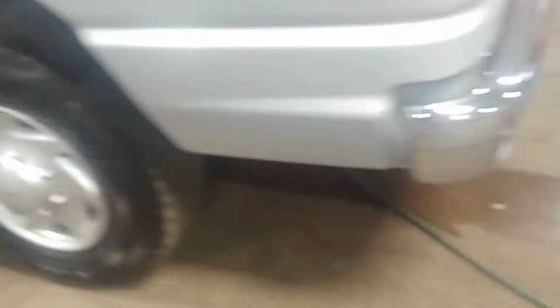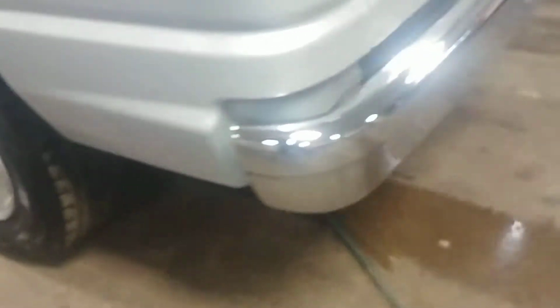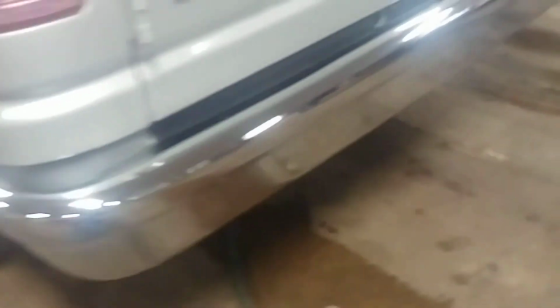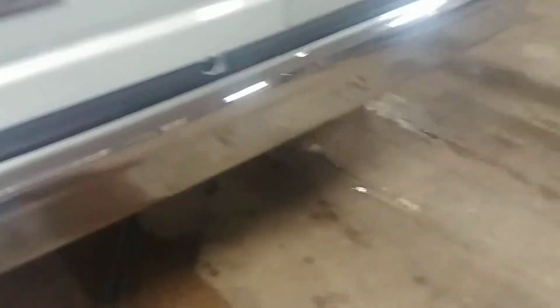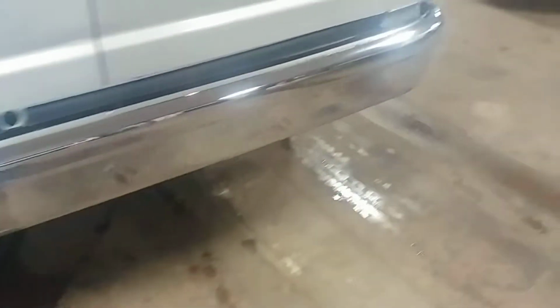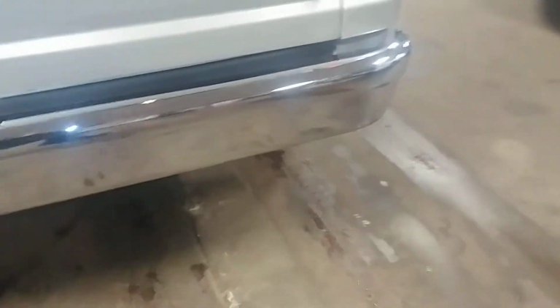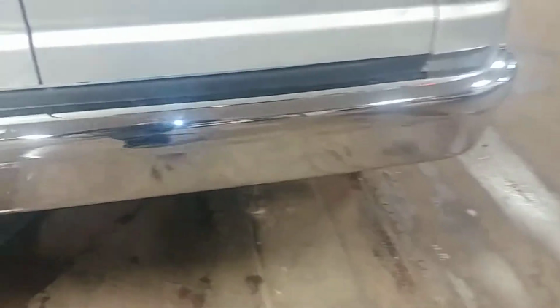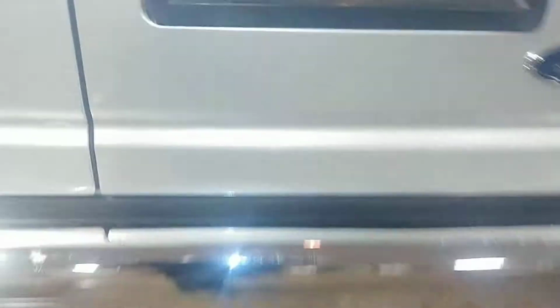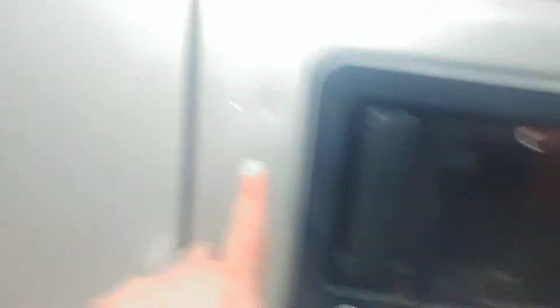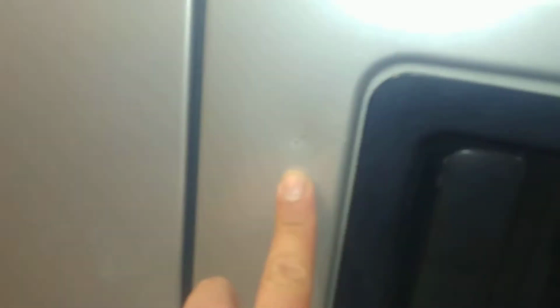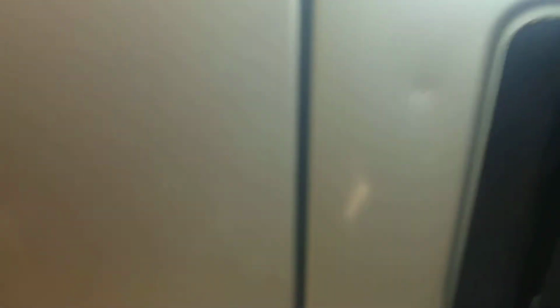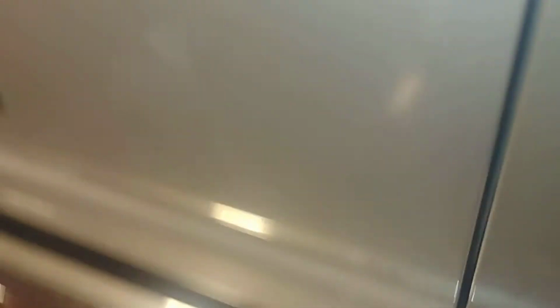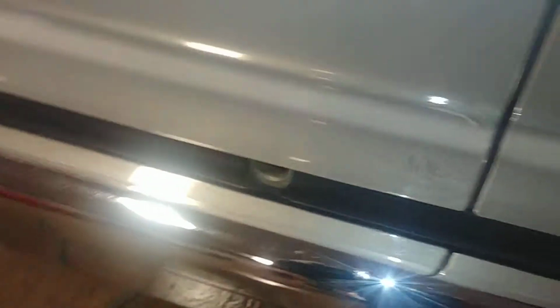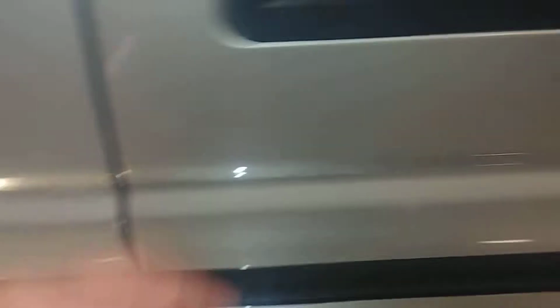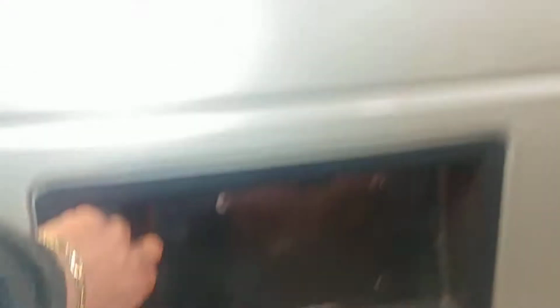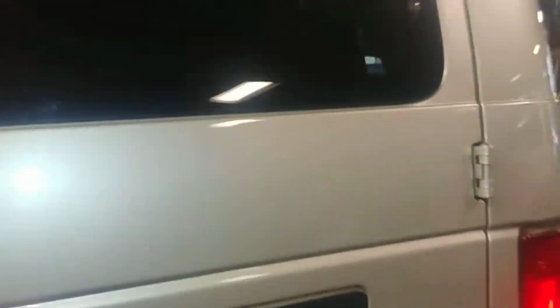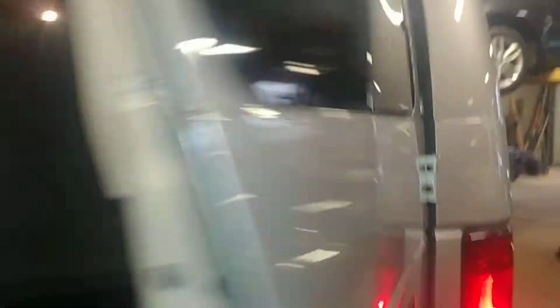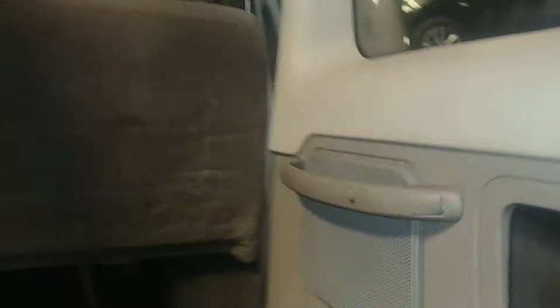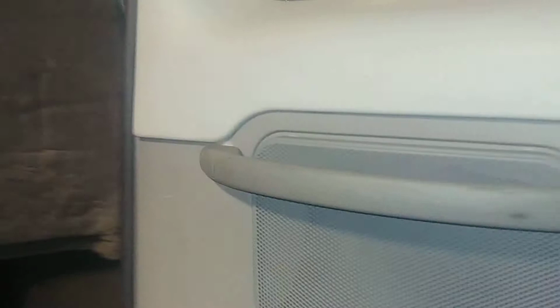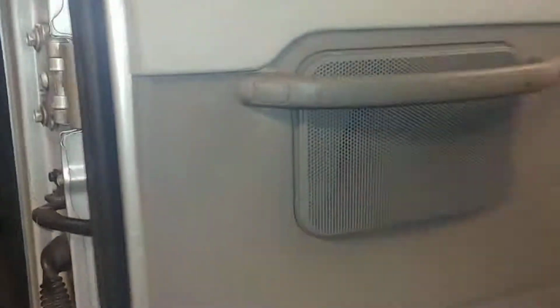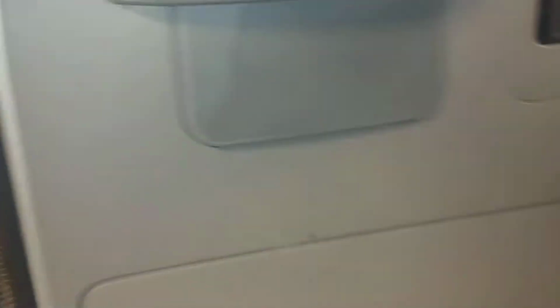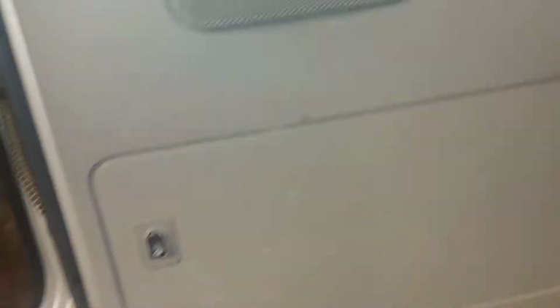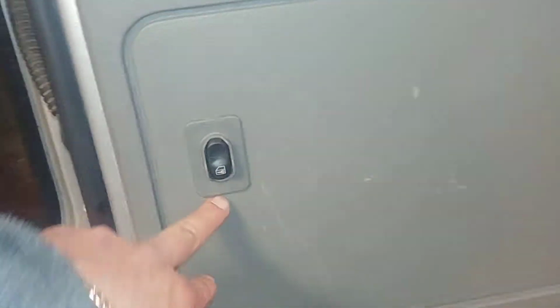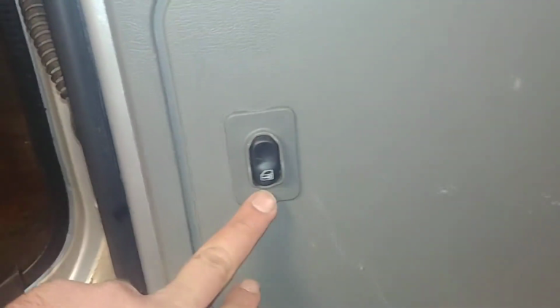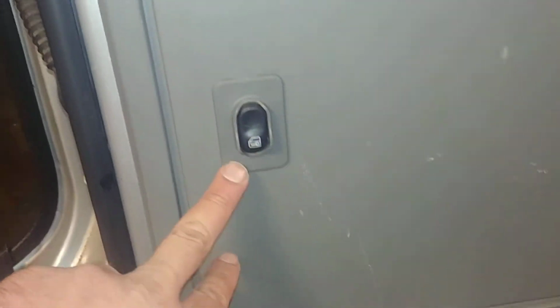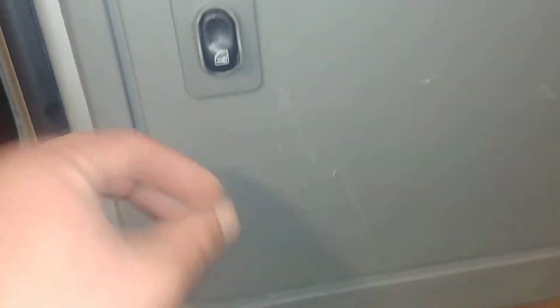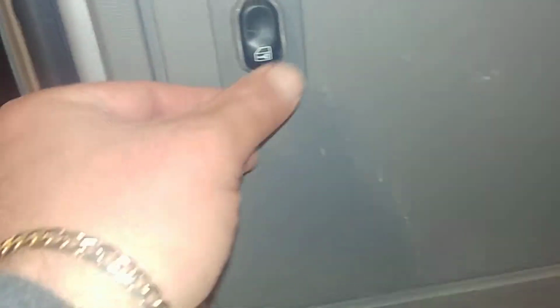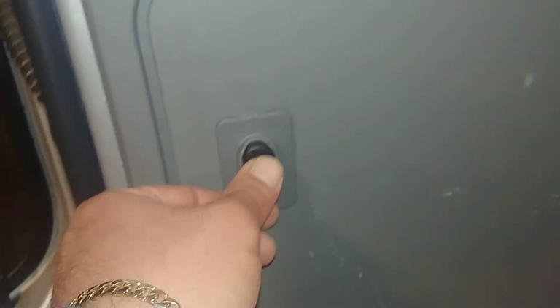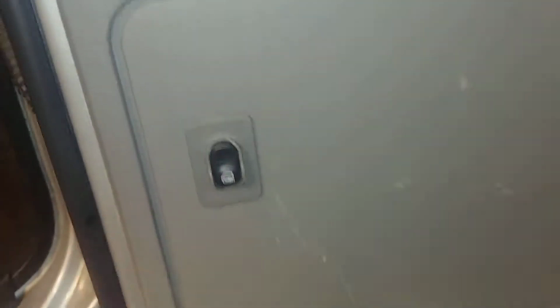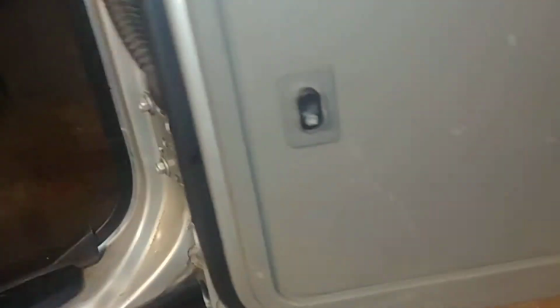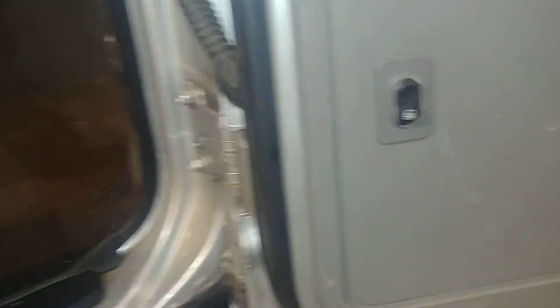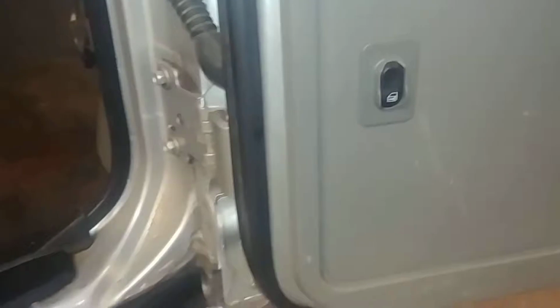Rear bumper looks pretty decent — do have a little ding there, but other than that the car looks great. And this is a power lock button back here, which is pretty cool.